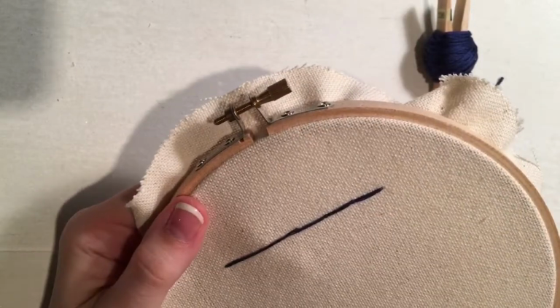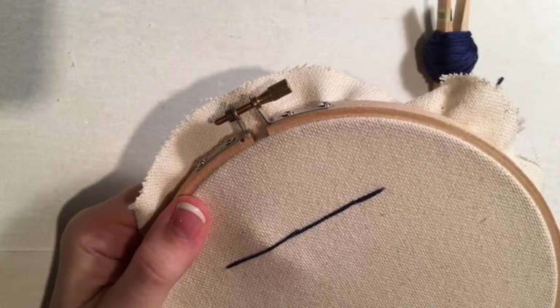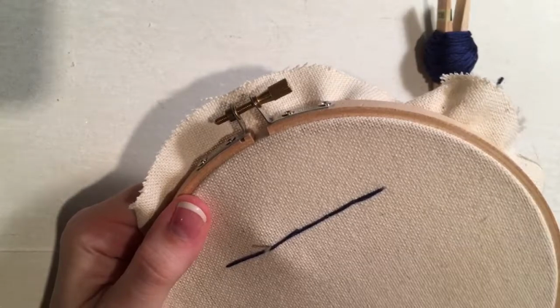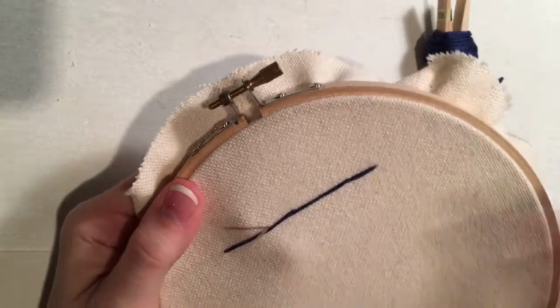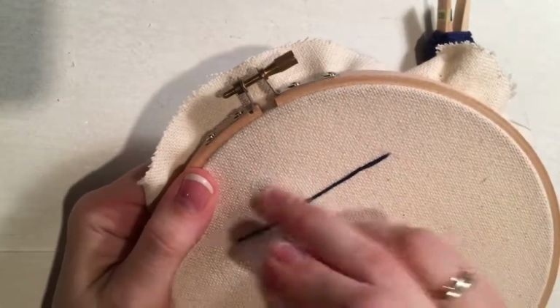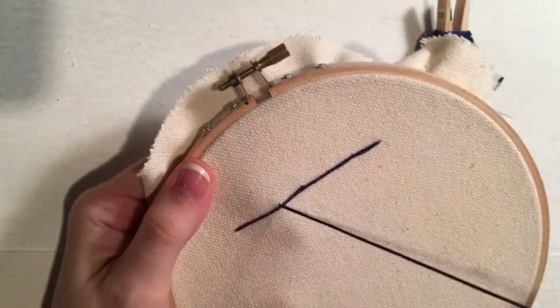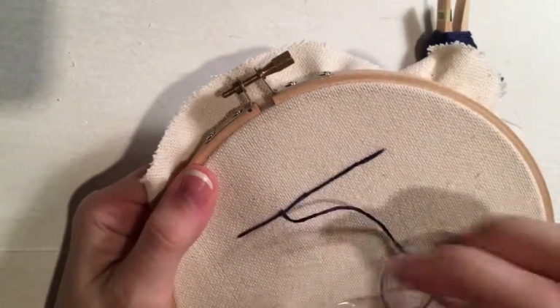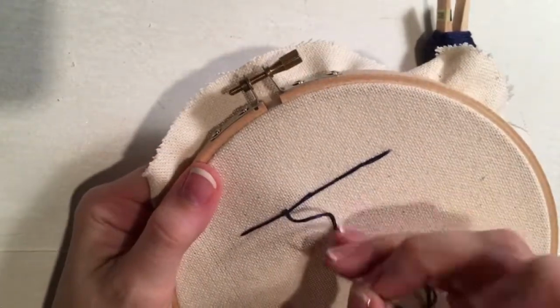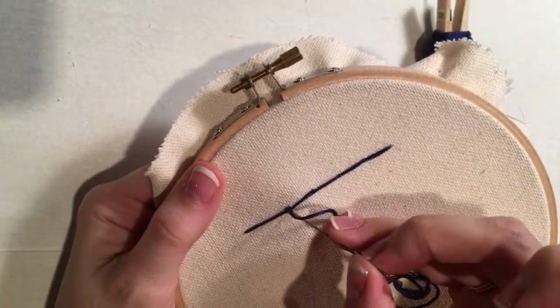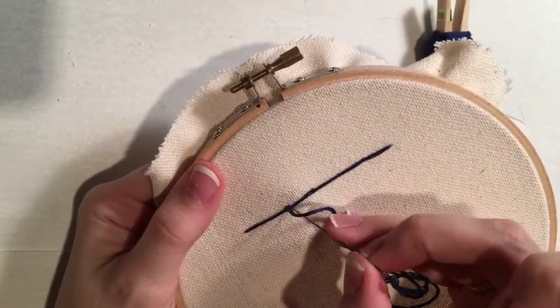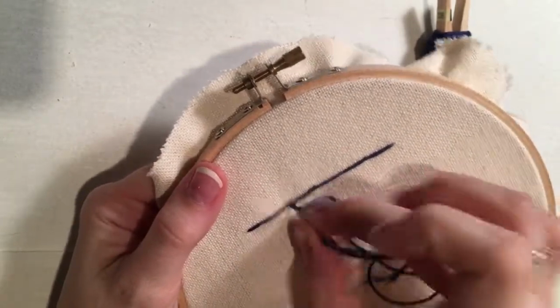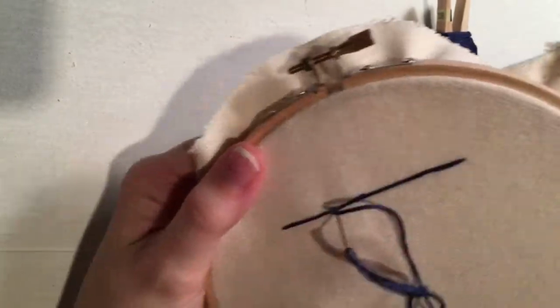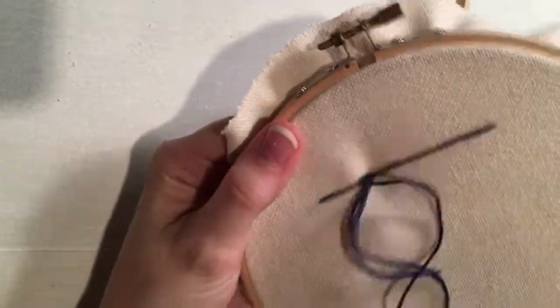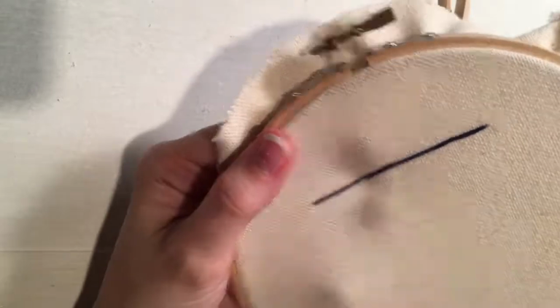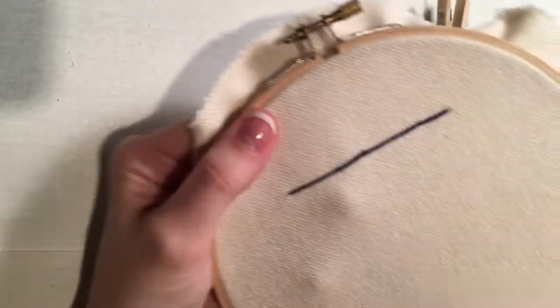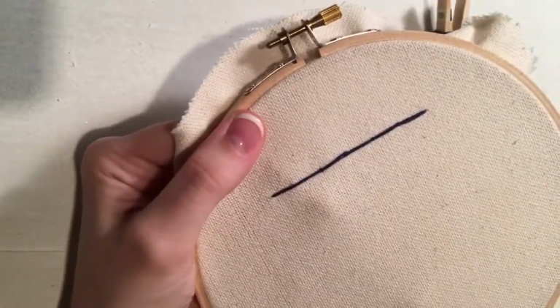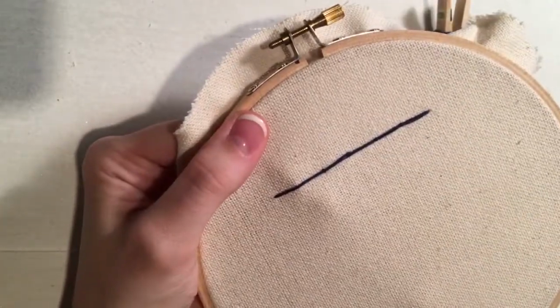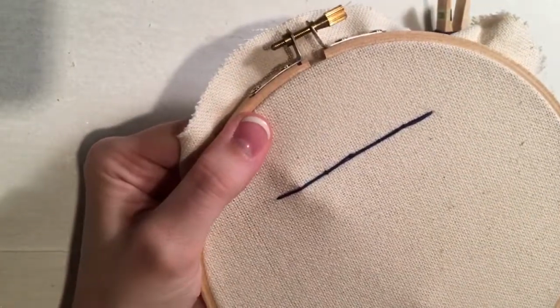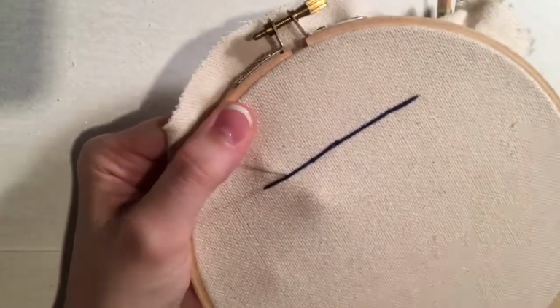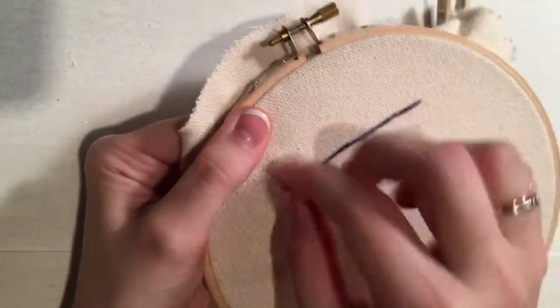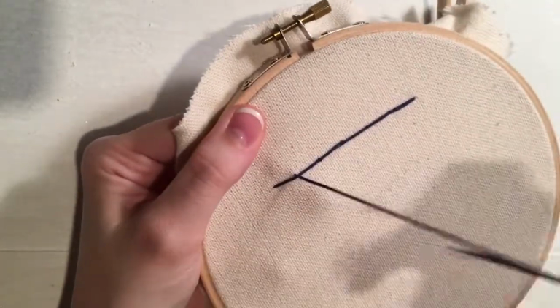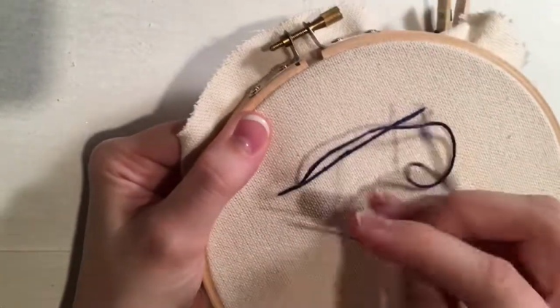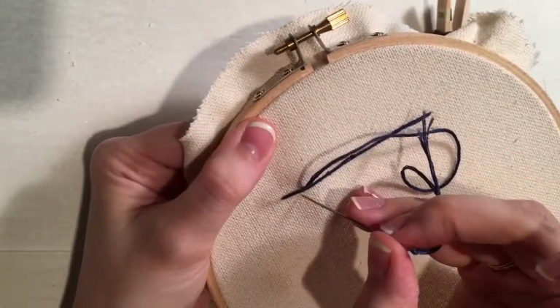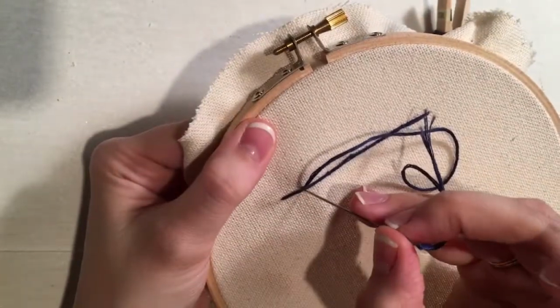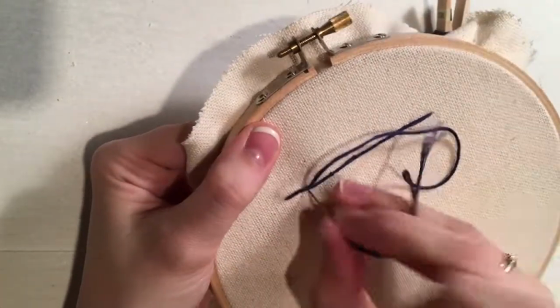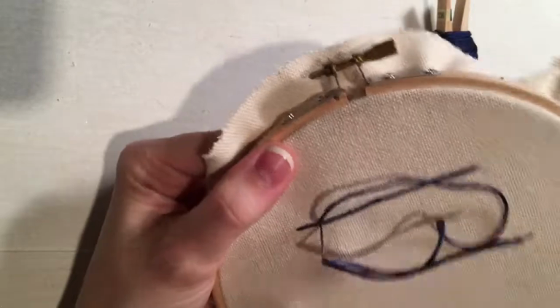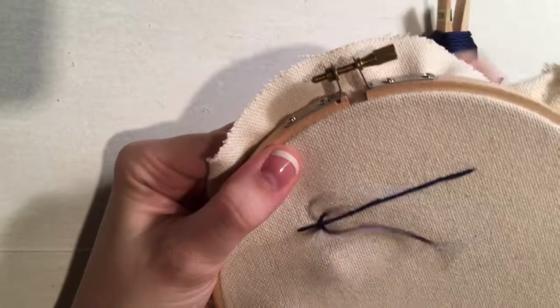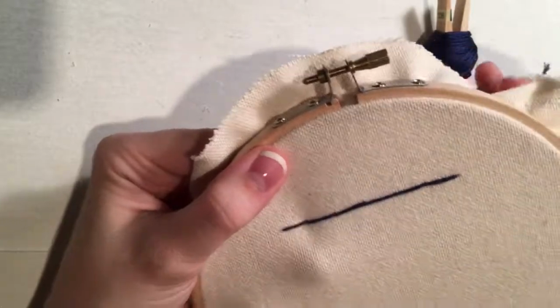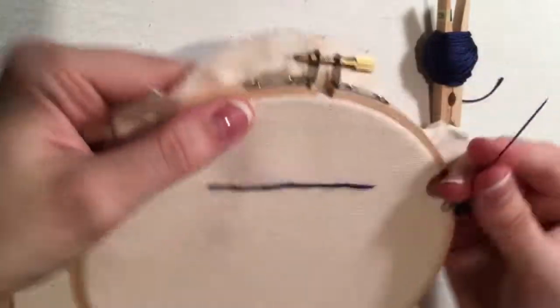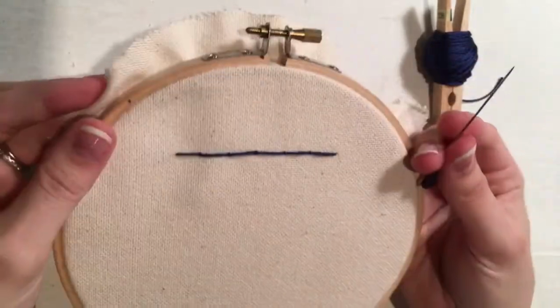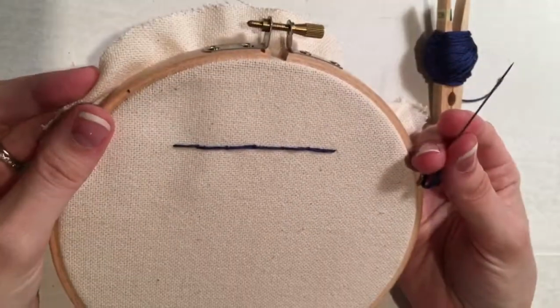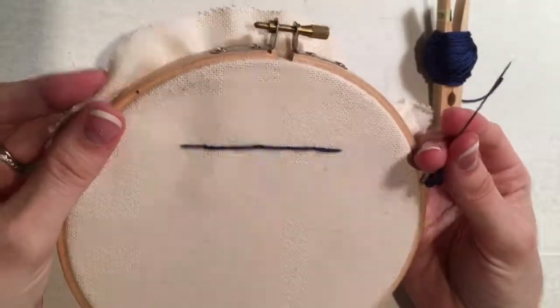So you just come right up next to it, go over and right back down in the same exact spot. One more, and they're barely visible at all.